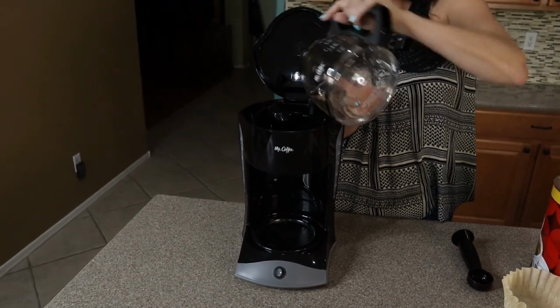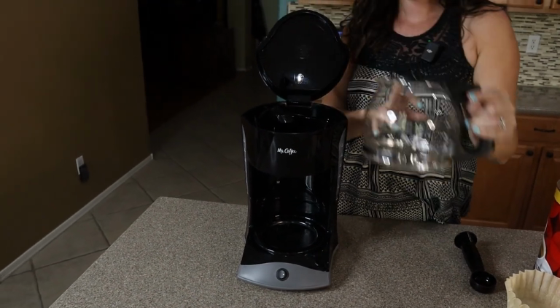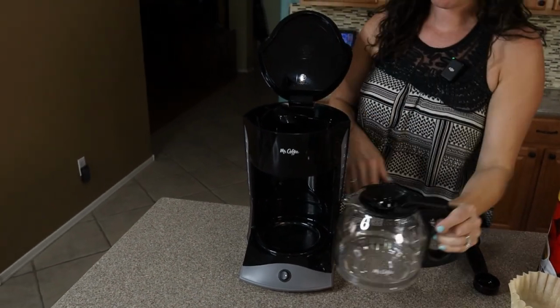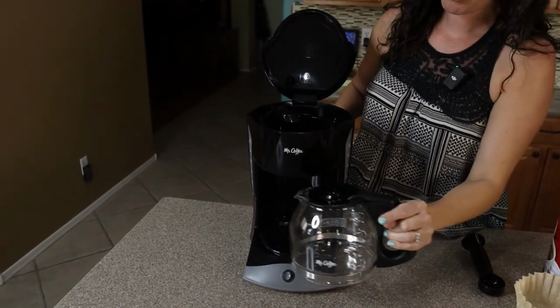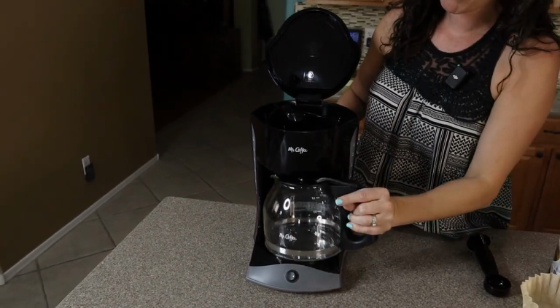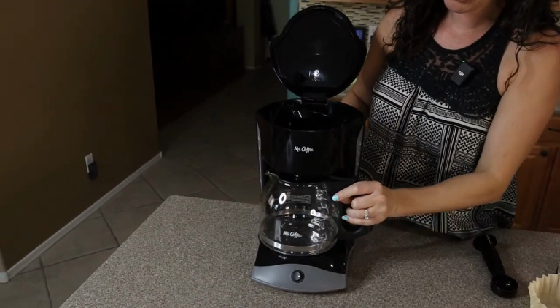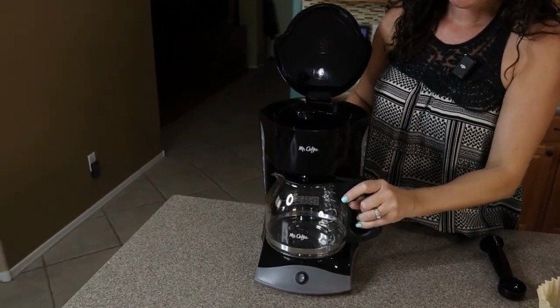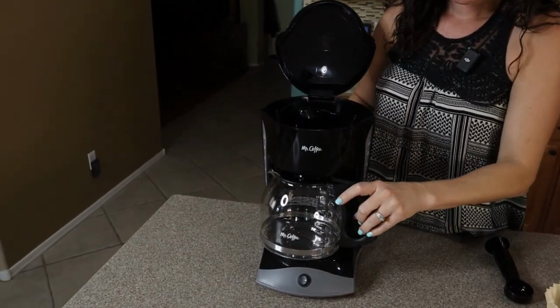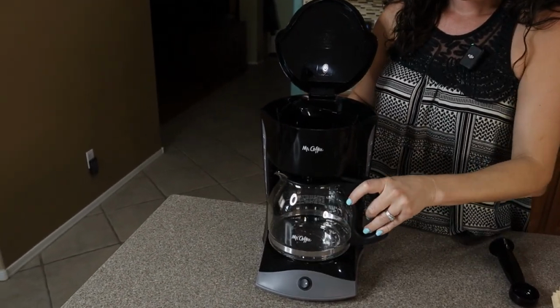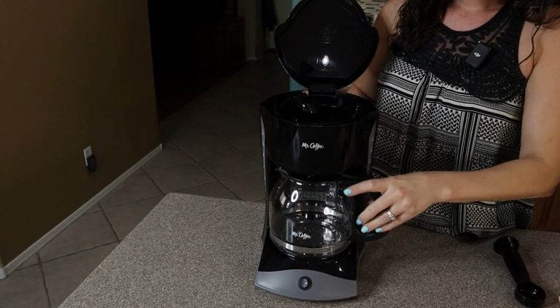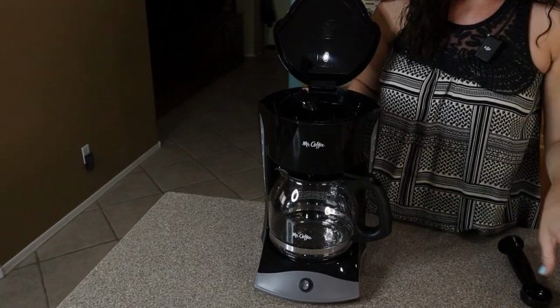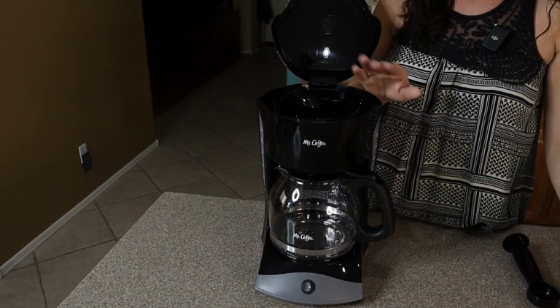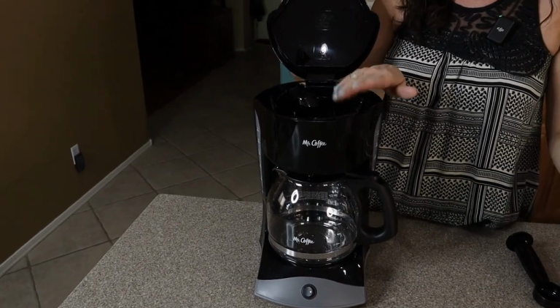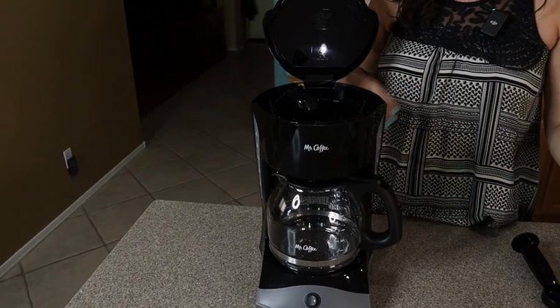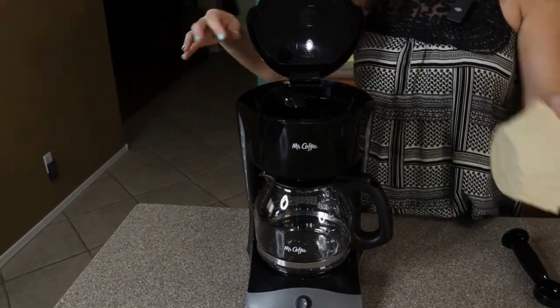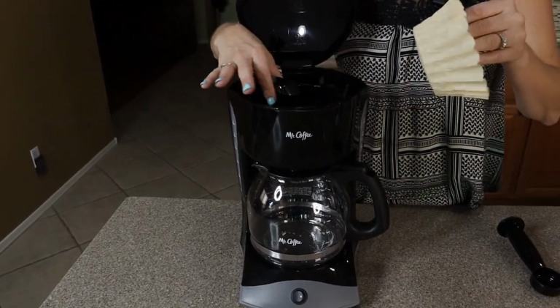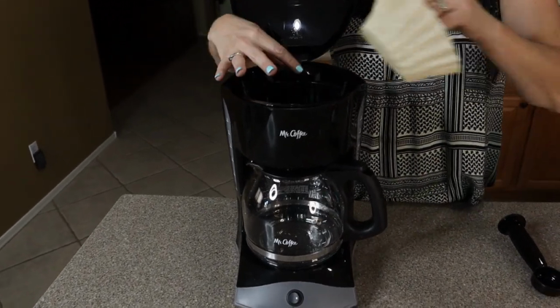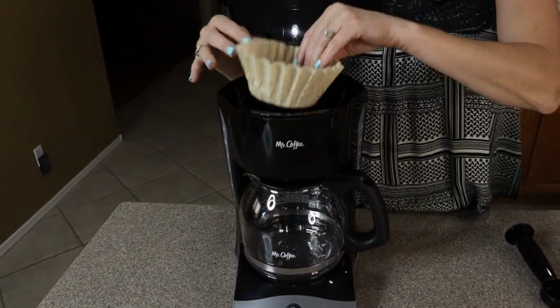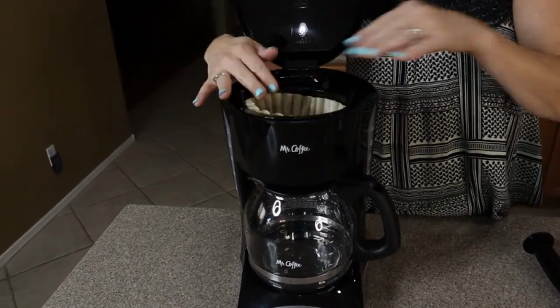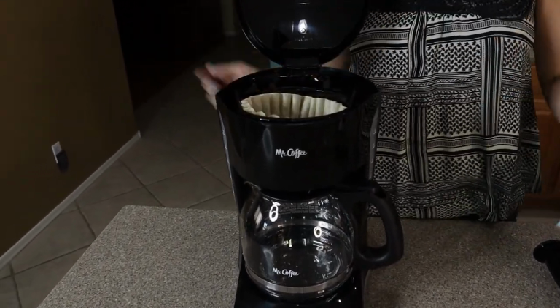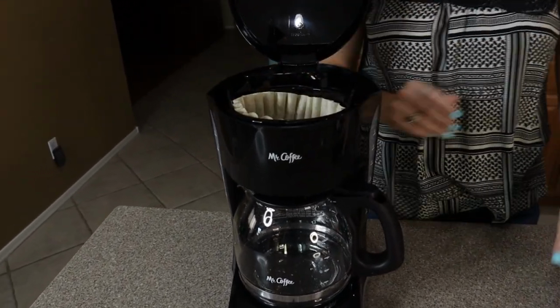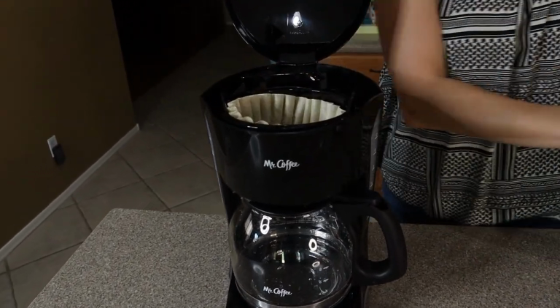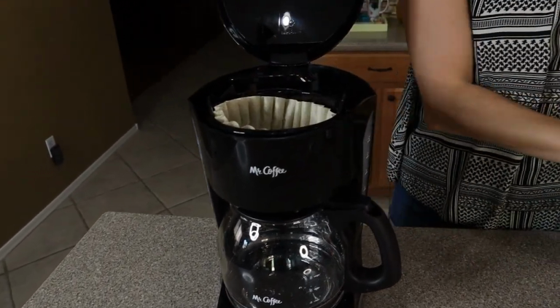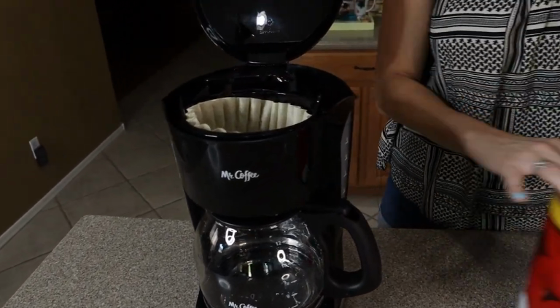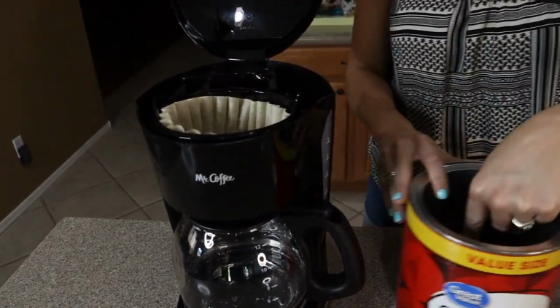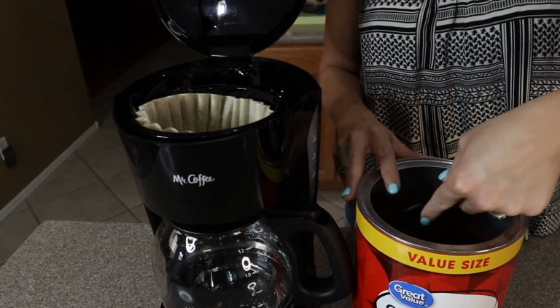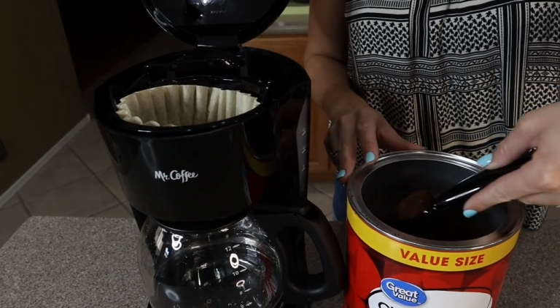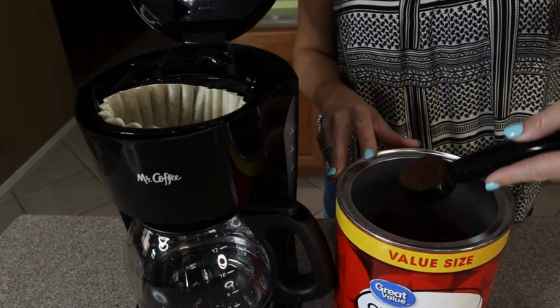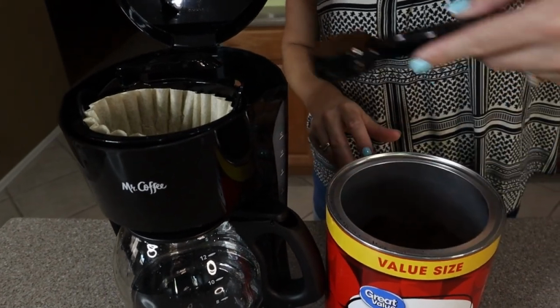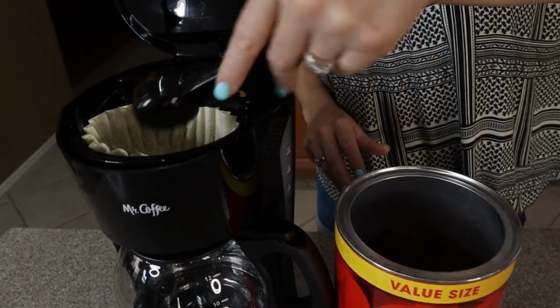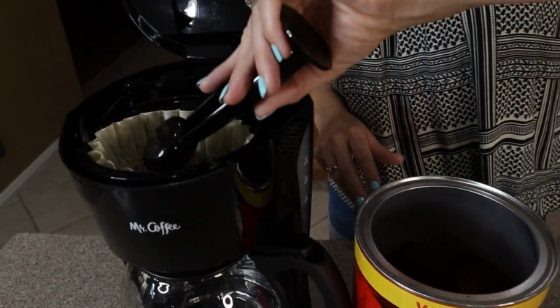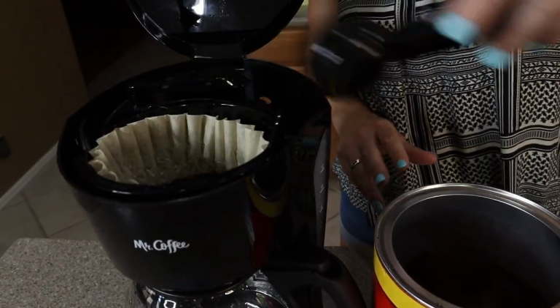Replace the carafe on the warmer, and then you need a filter up here. So we're going to place in our paper filter and add enough coffee for about two cups.